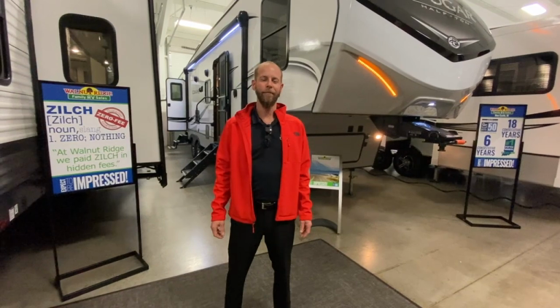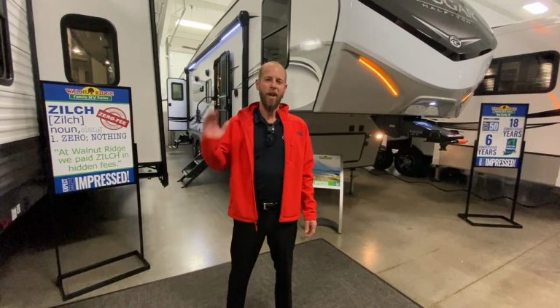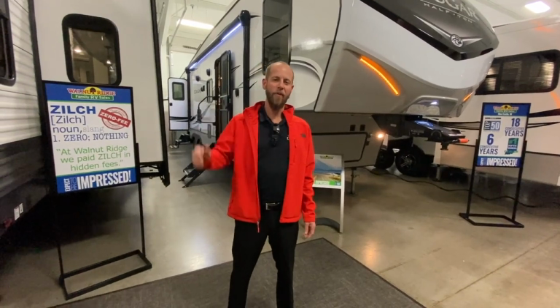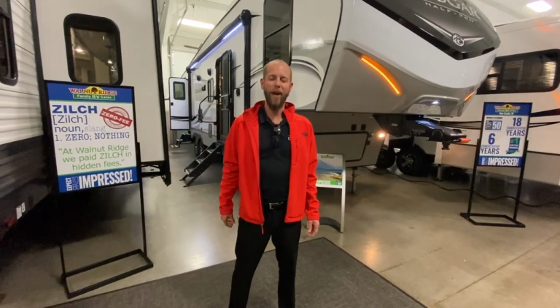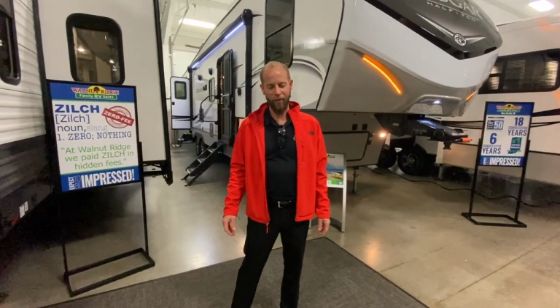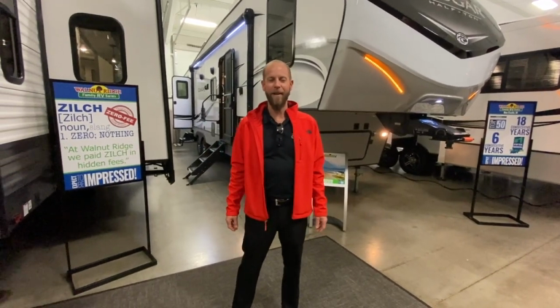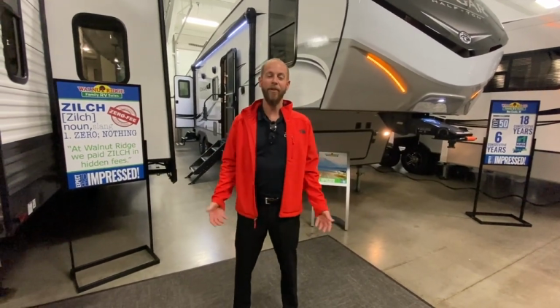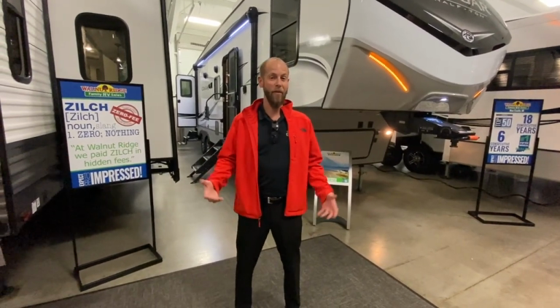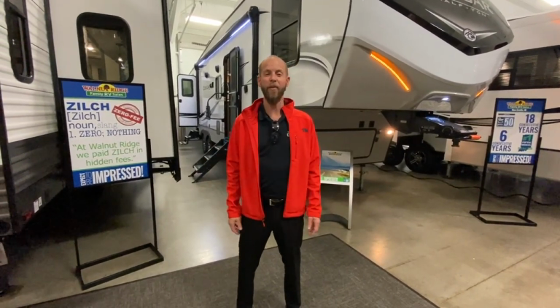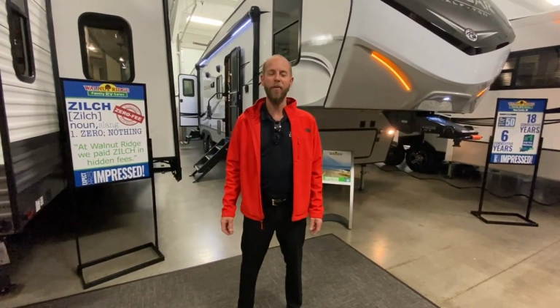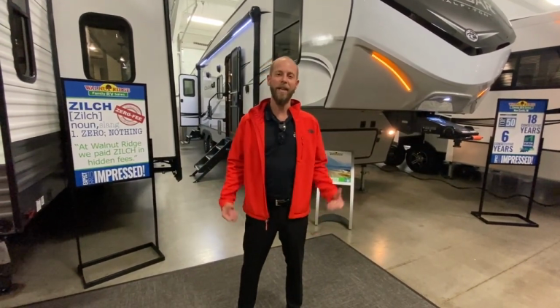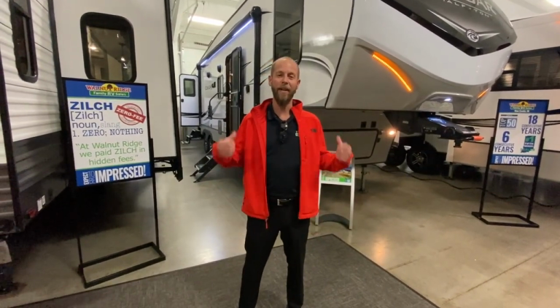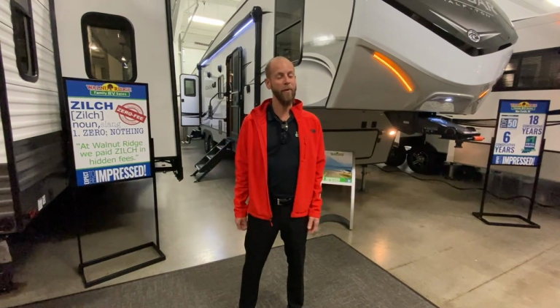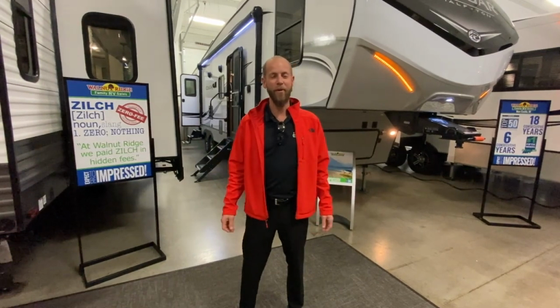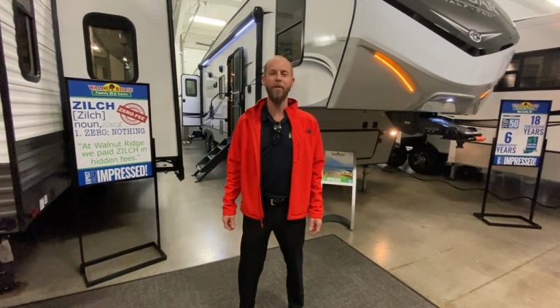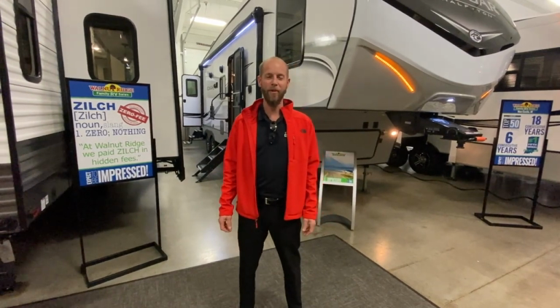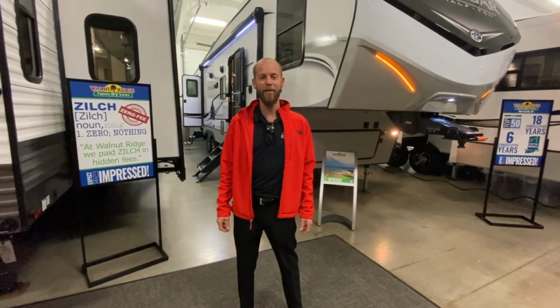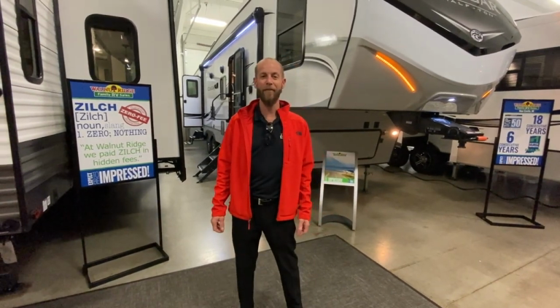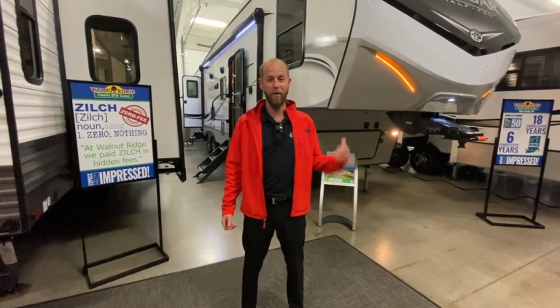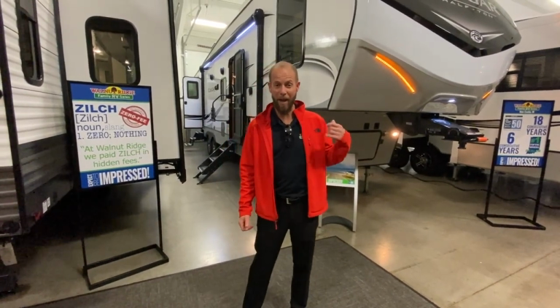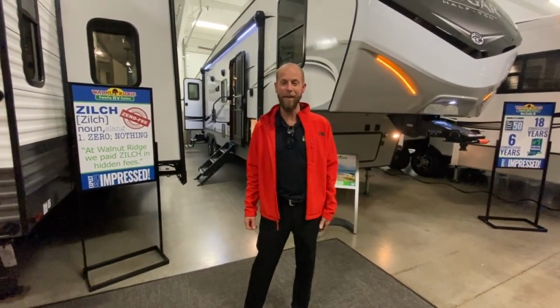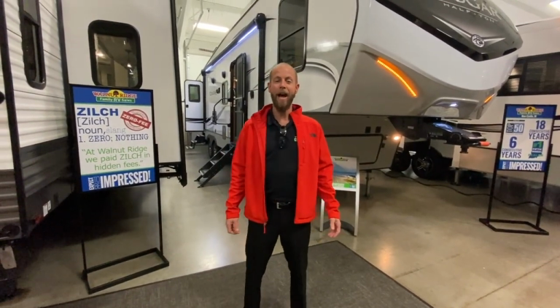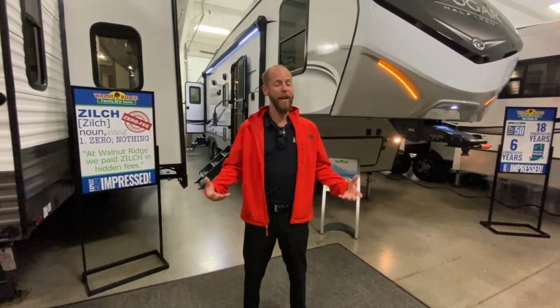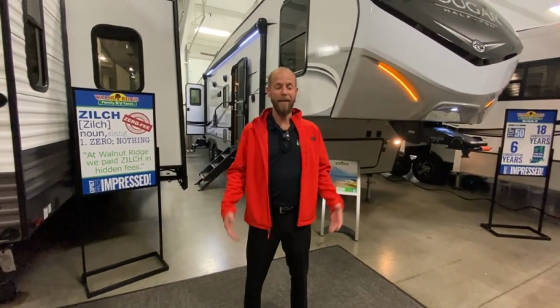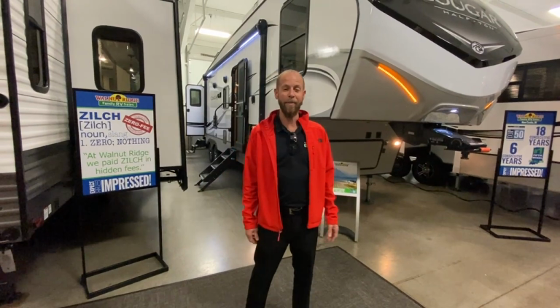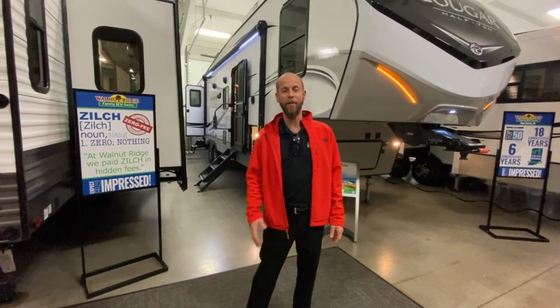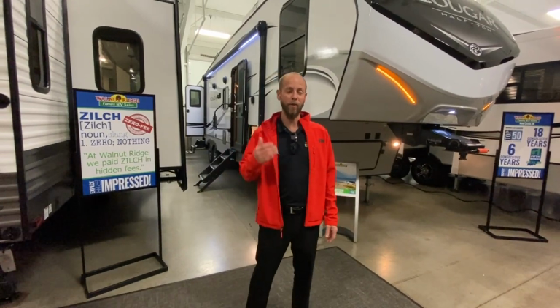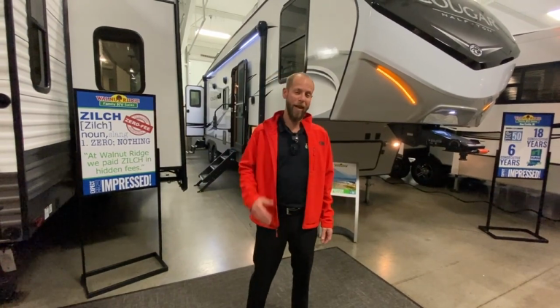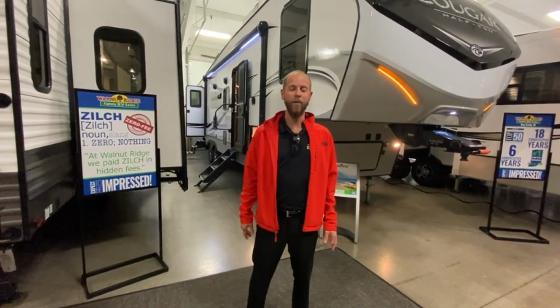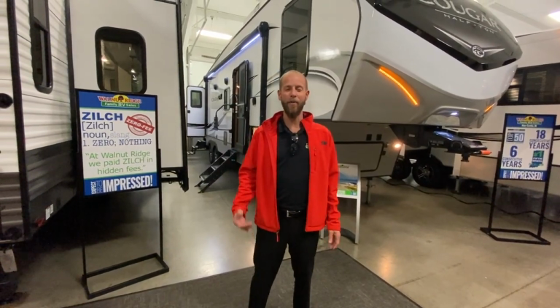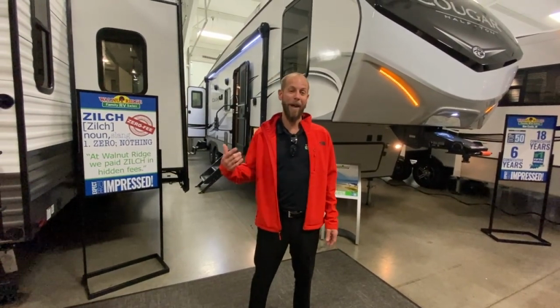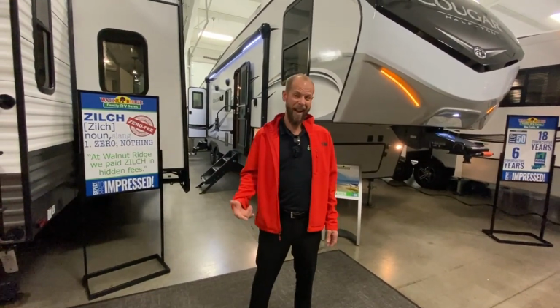Hello fellow campers, Jake Davis here for another Walk Through Wednesday. Got the 2021 Cougar 32 VHS fifth wheel behind me. This guy is absolutely incredible. Triple slide, two bedroom, bath and a half.